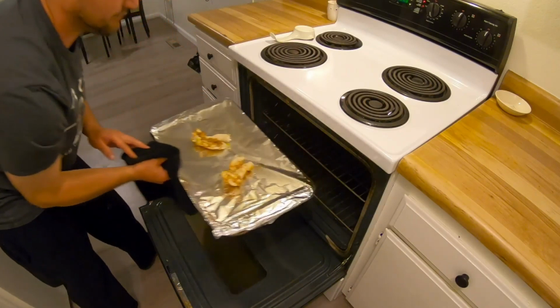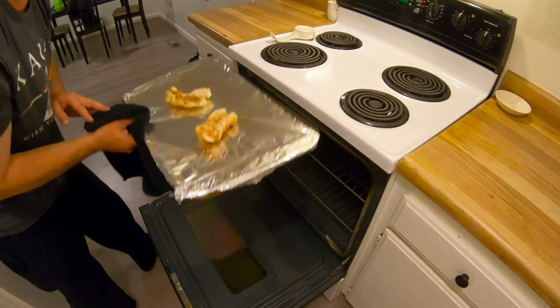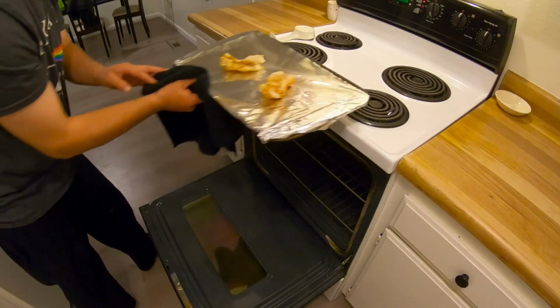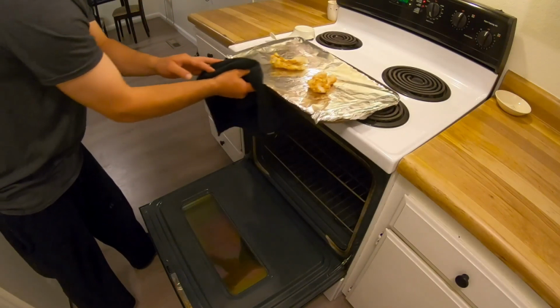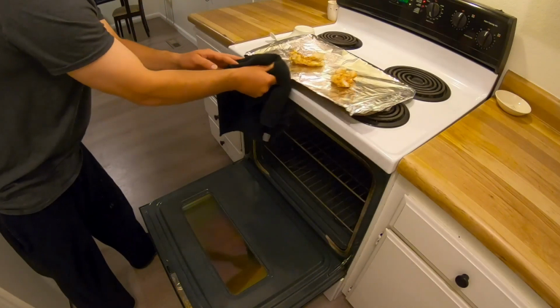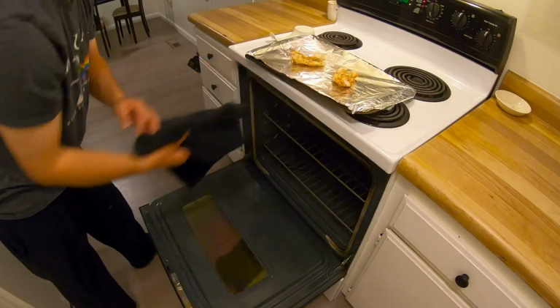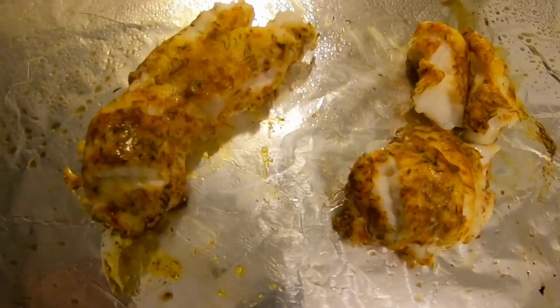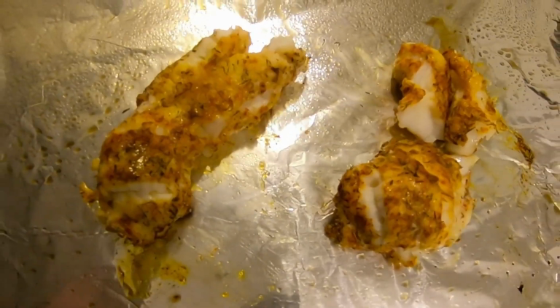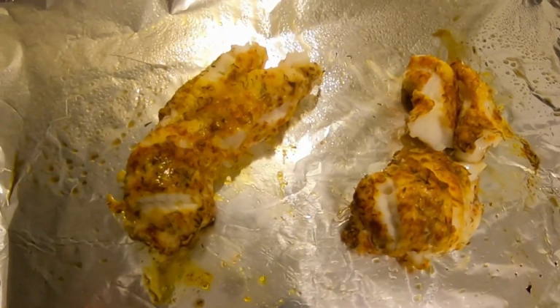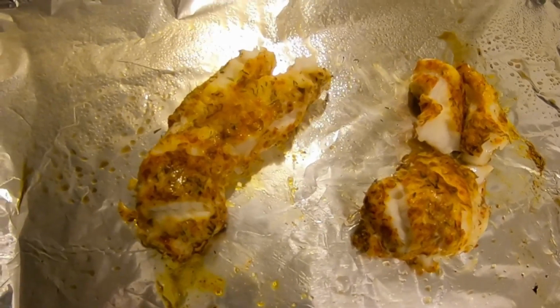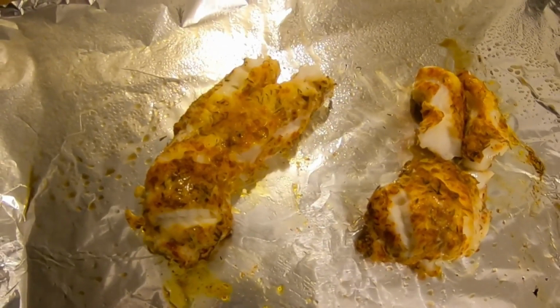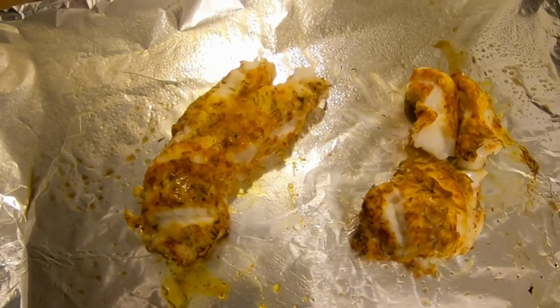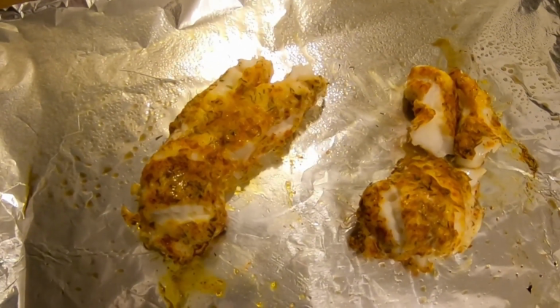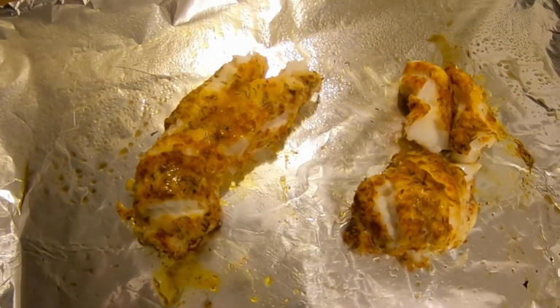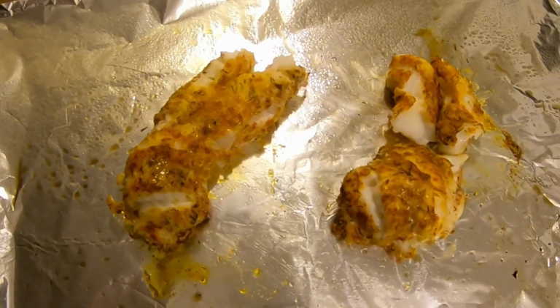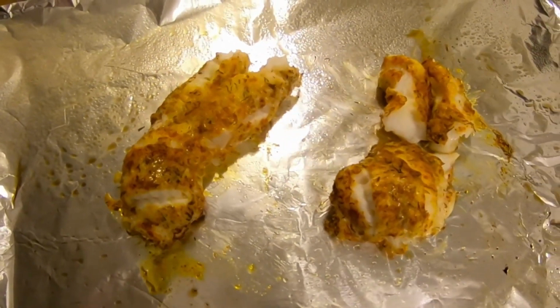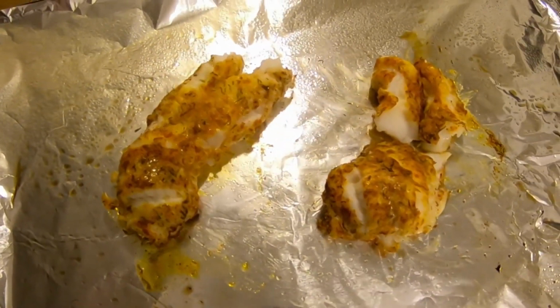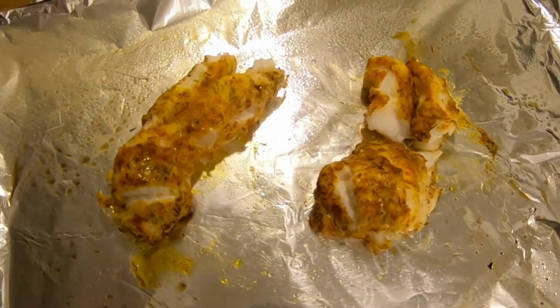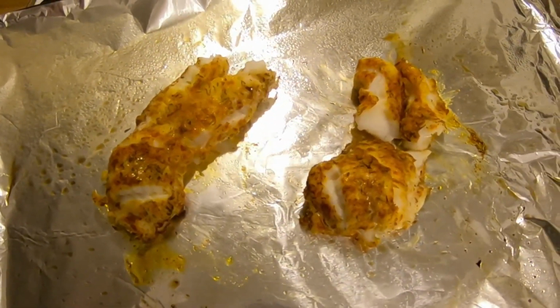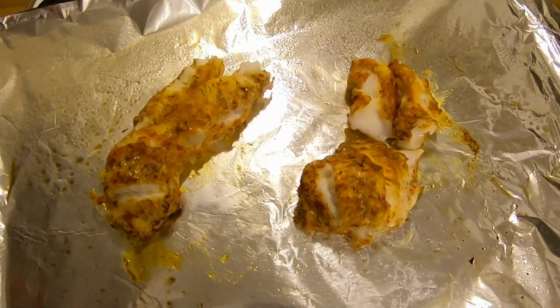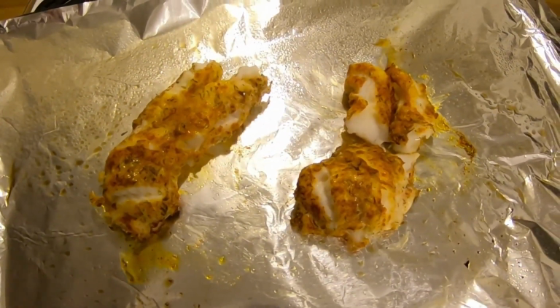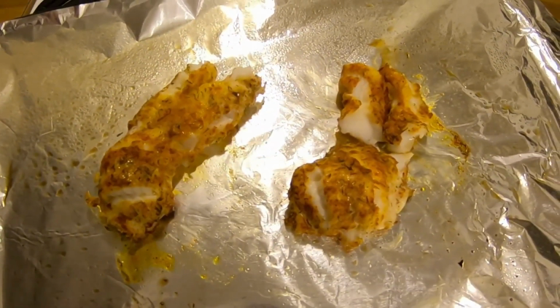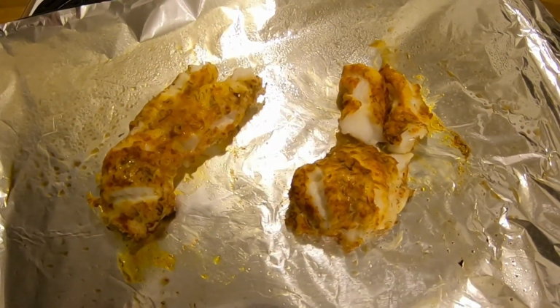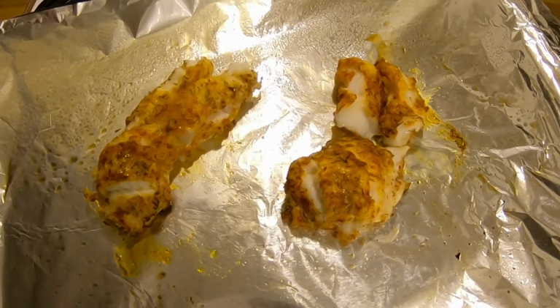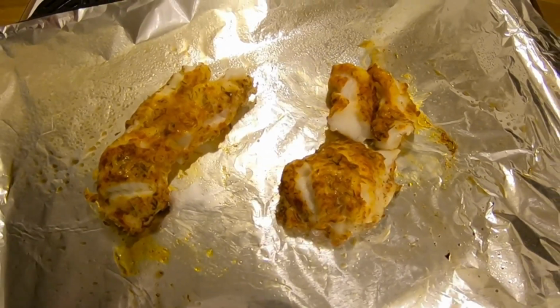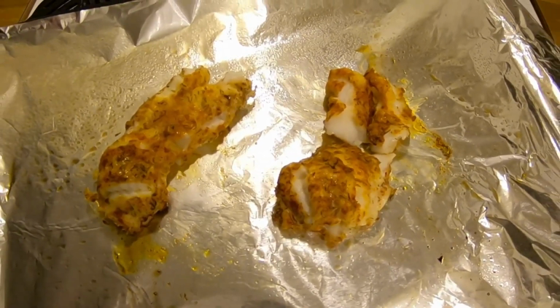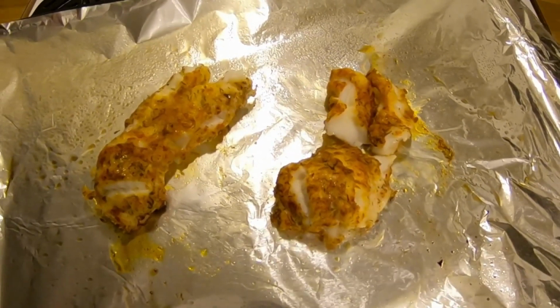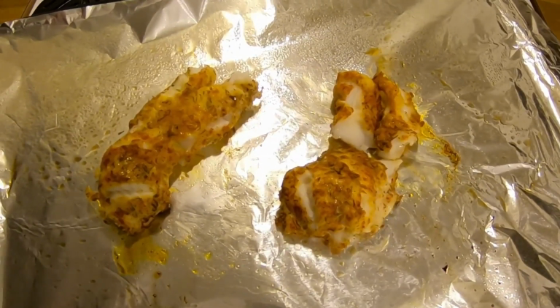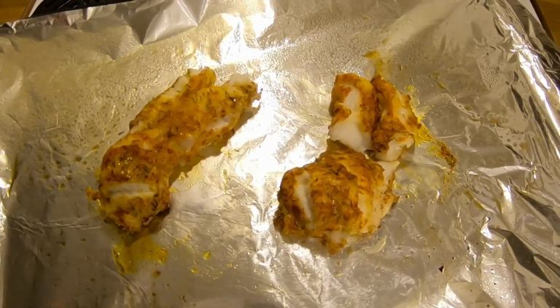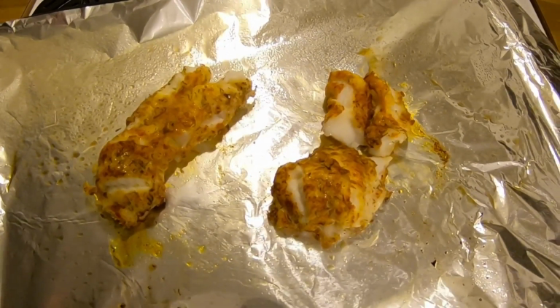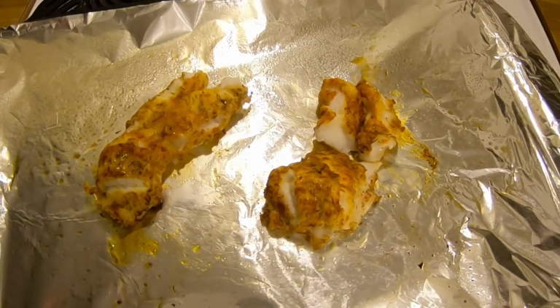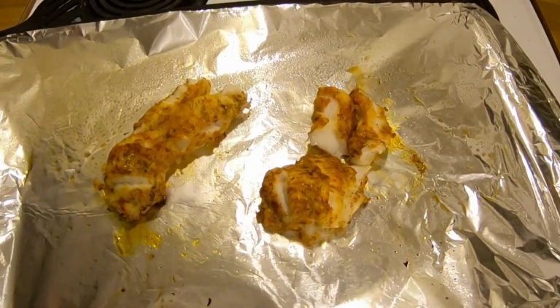They're baked well. Nice. Flaky. I'm going to plate this up.